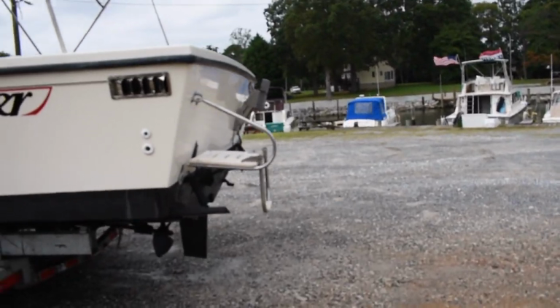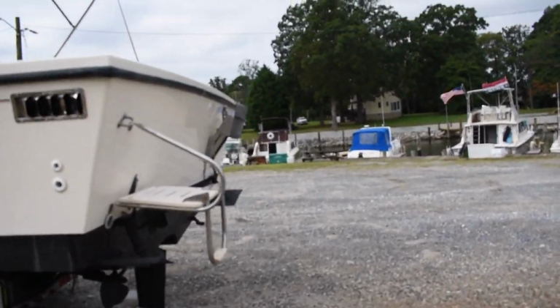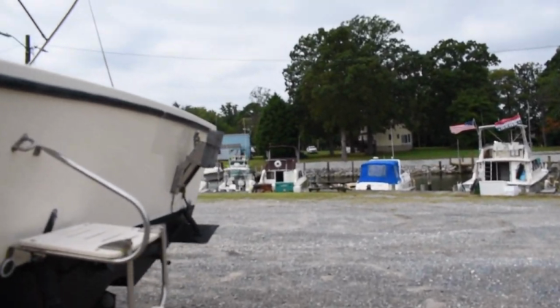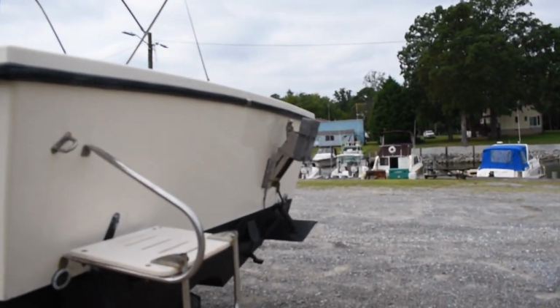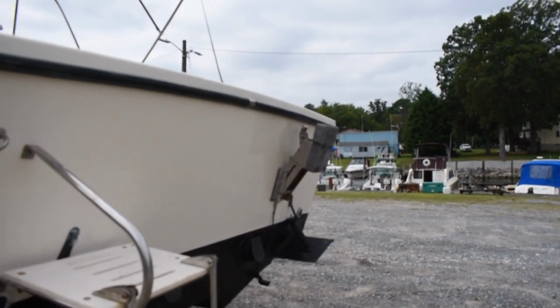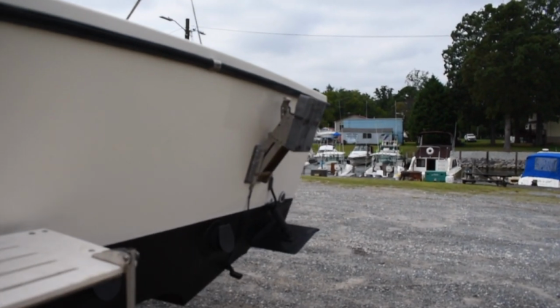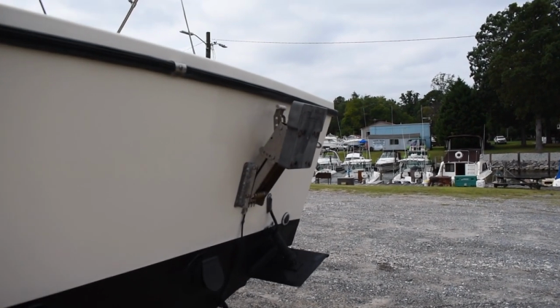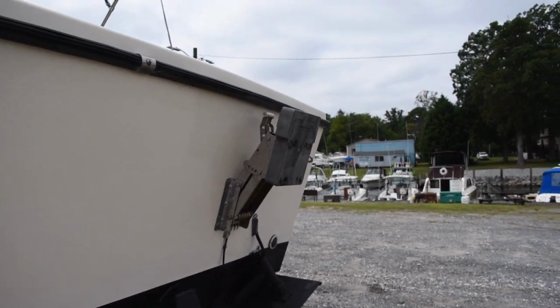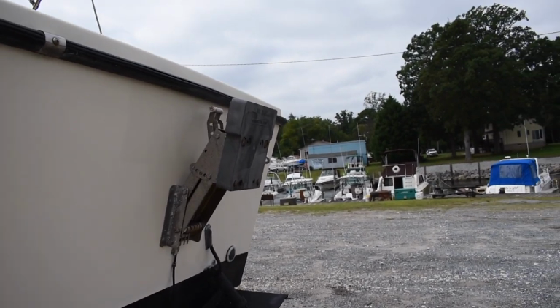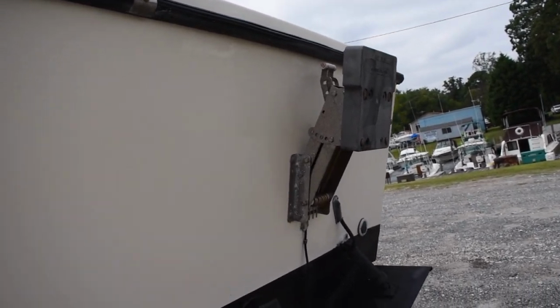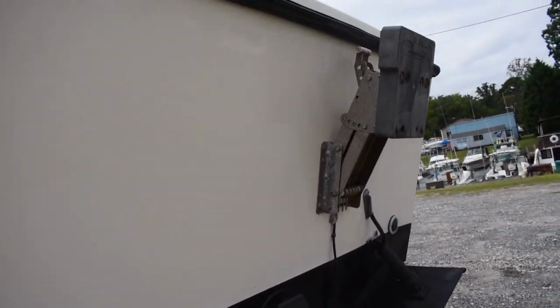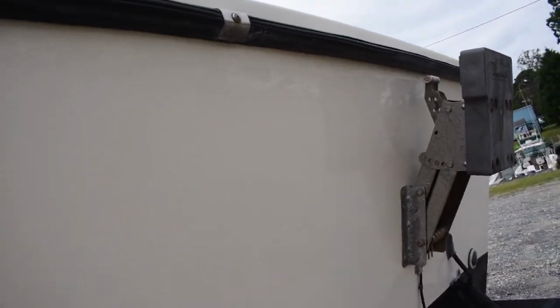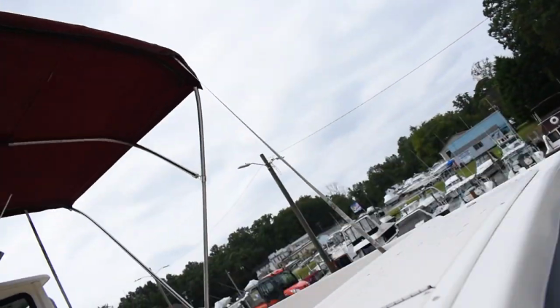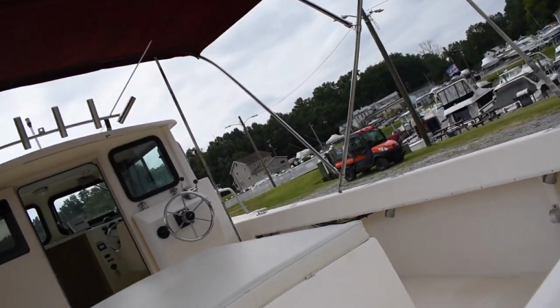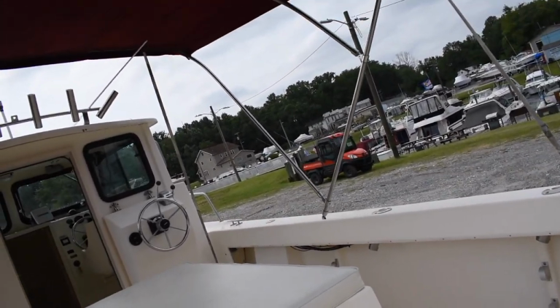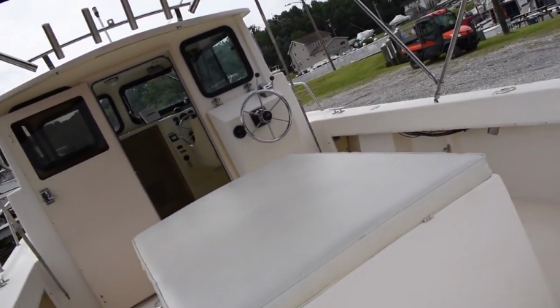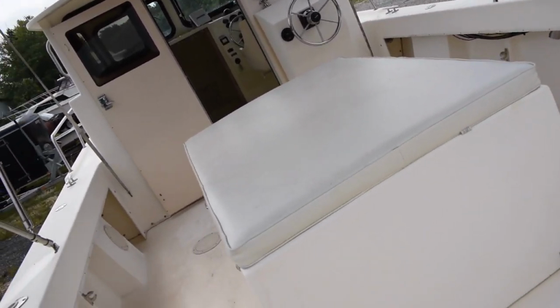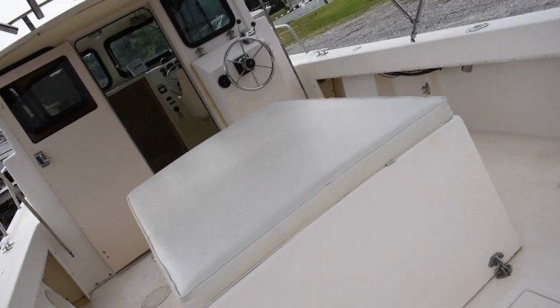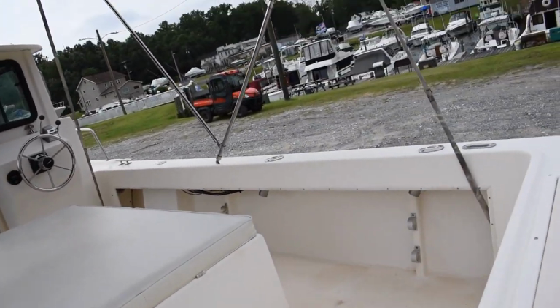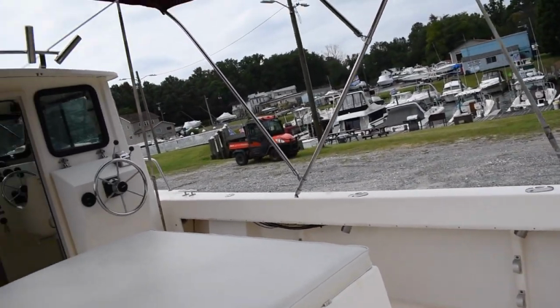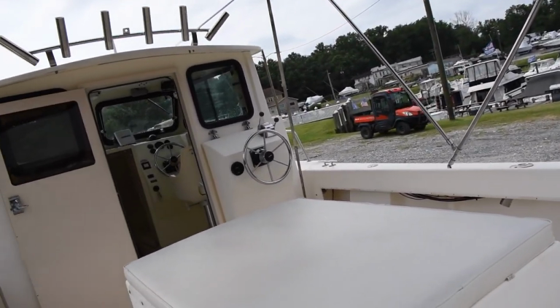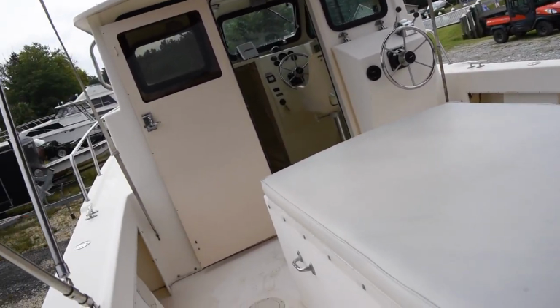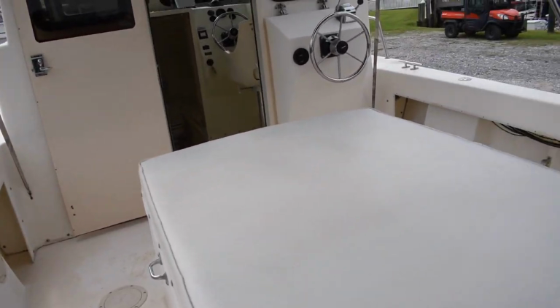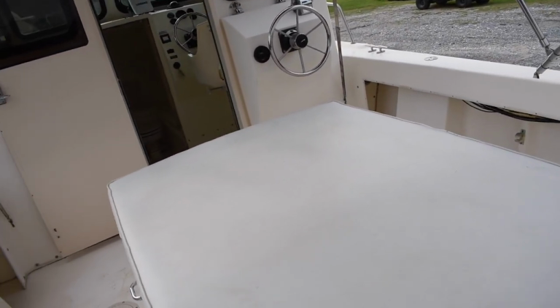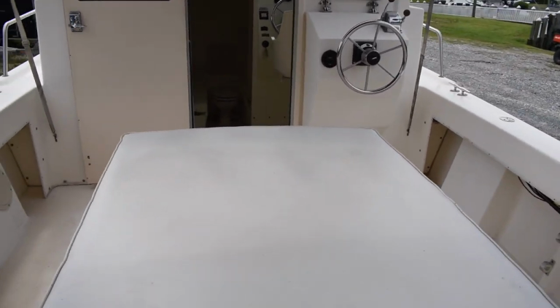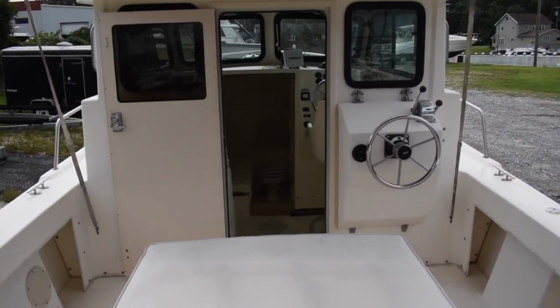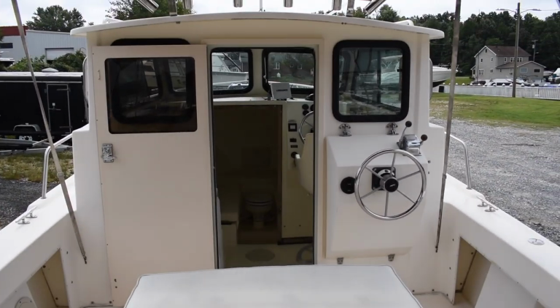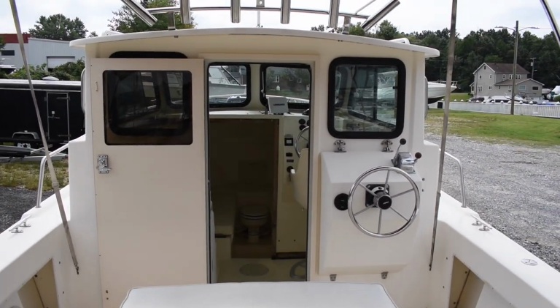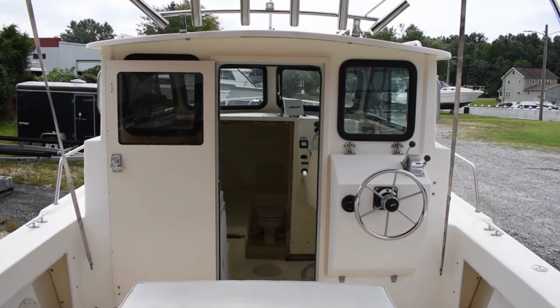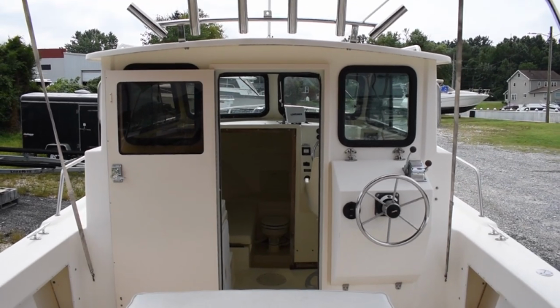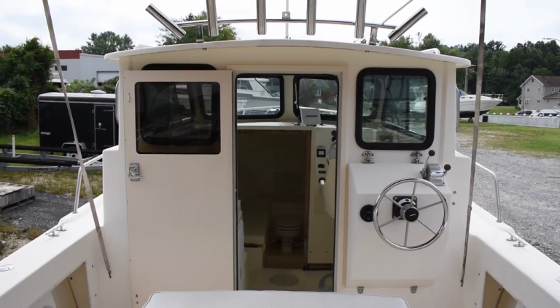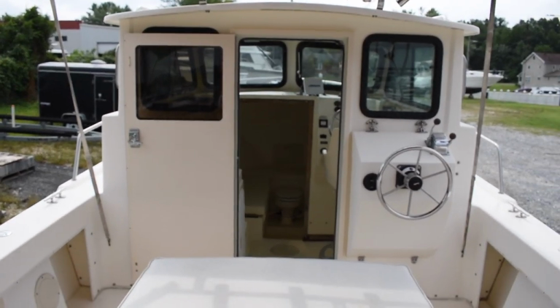I'm going to step up into the boat. It has your trolling motor bracket on the back. We do not have a trolling motor, but it has the bracket already if you wanted to buy one. Stepping up onto the boat — true Chesapeake Bay boat.